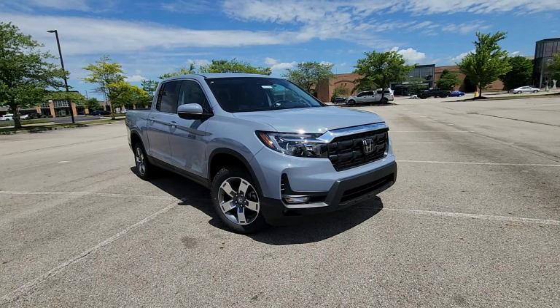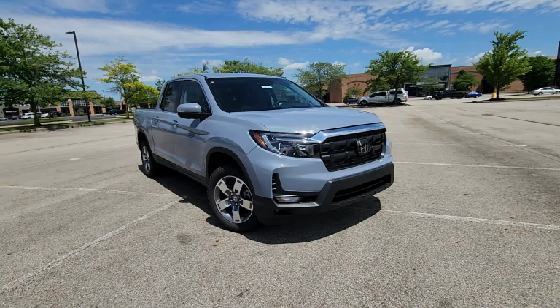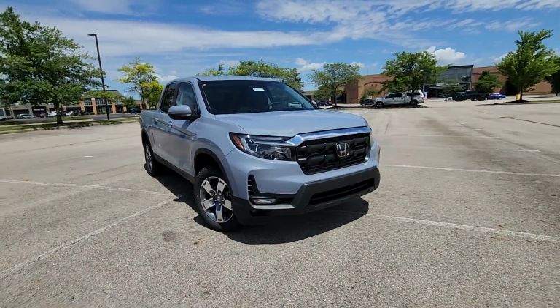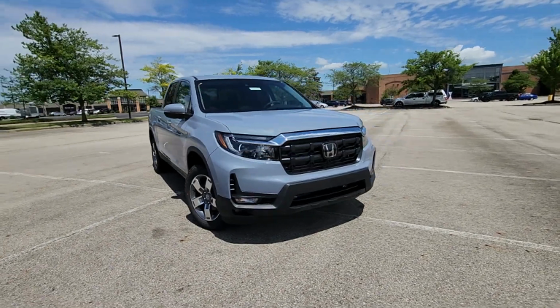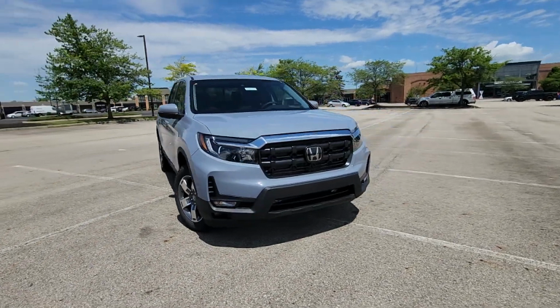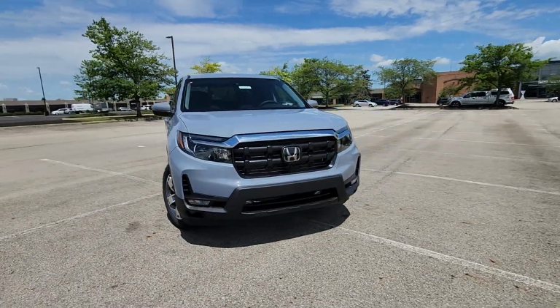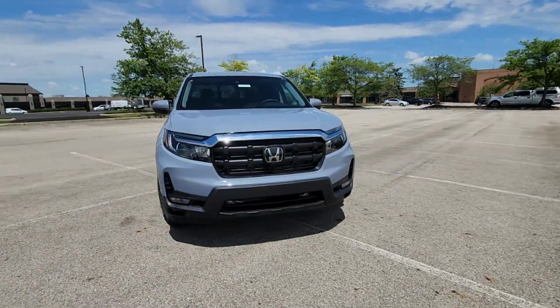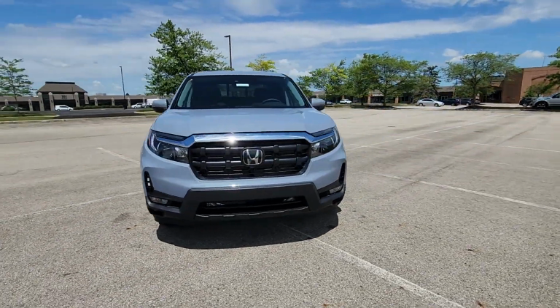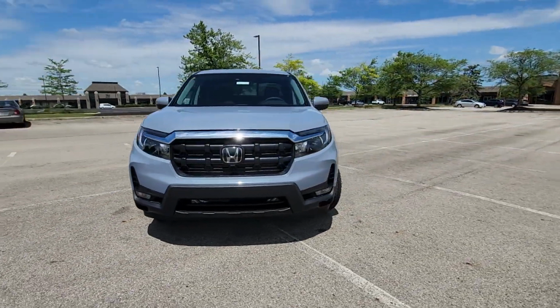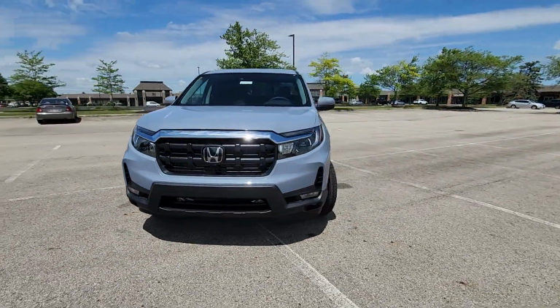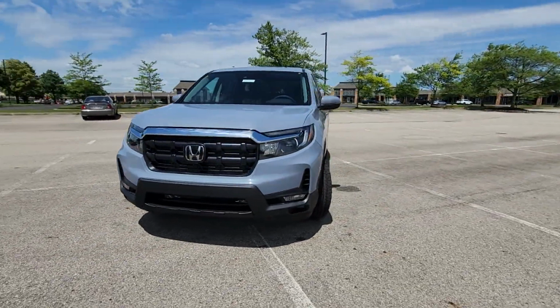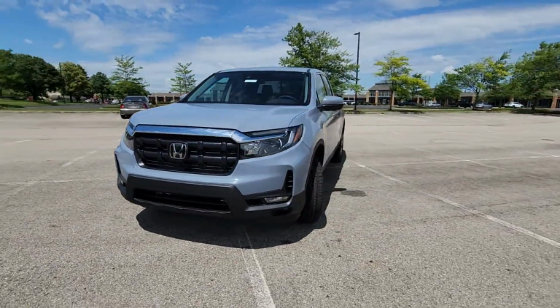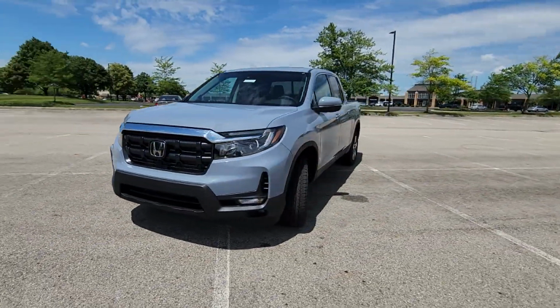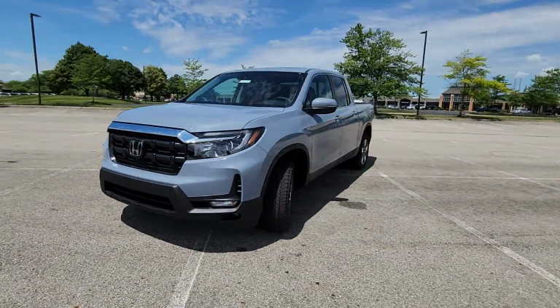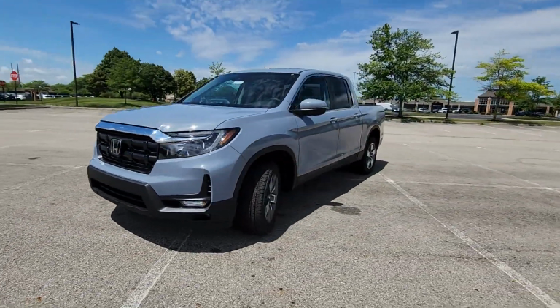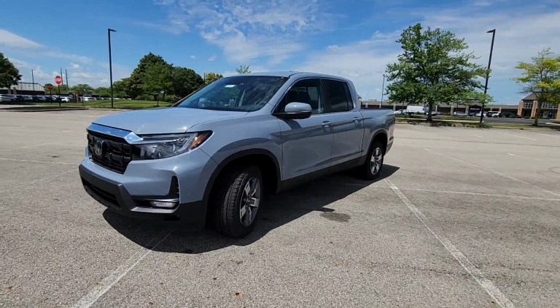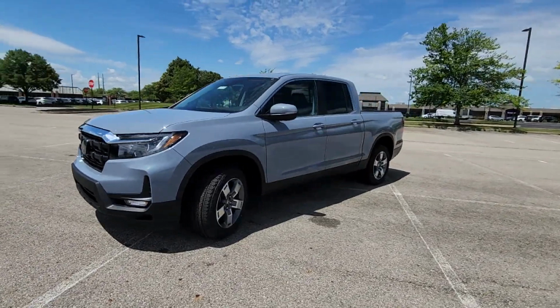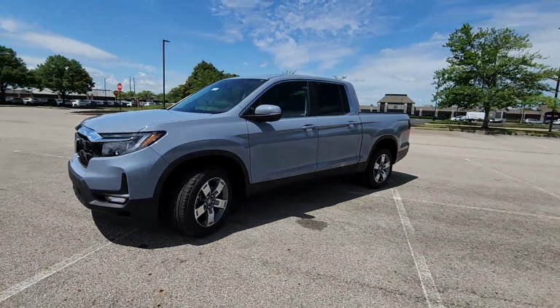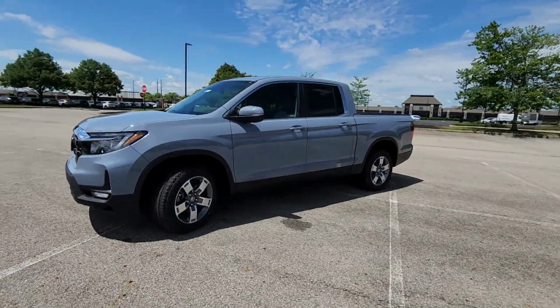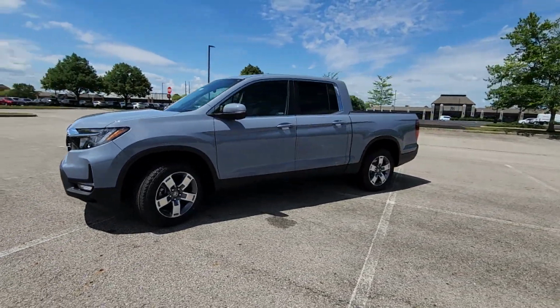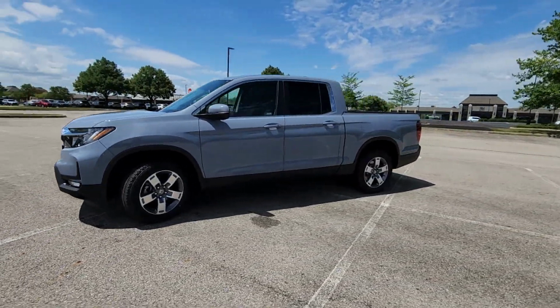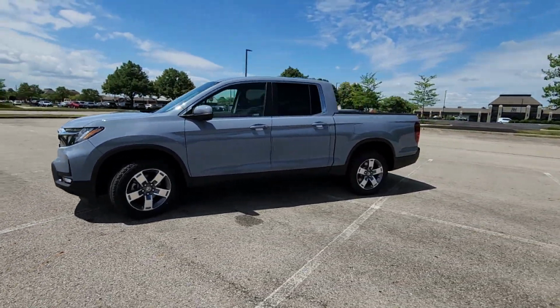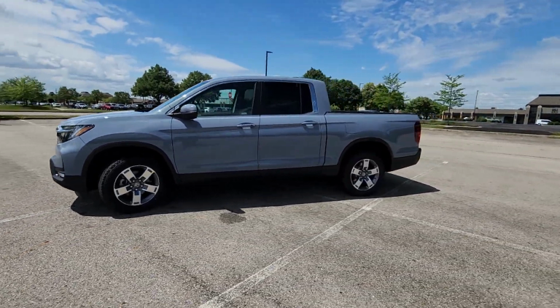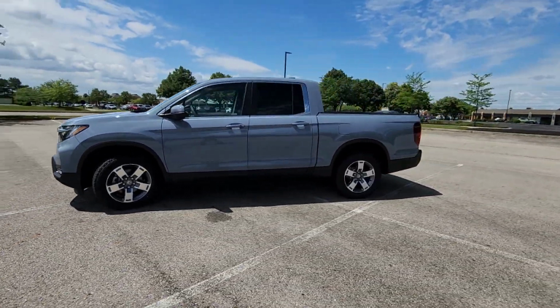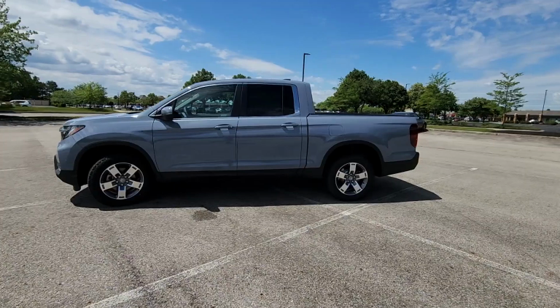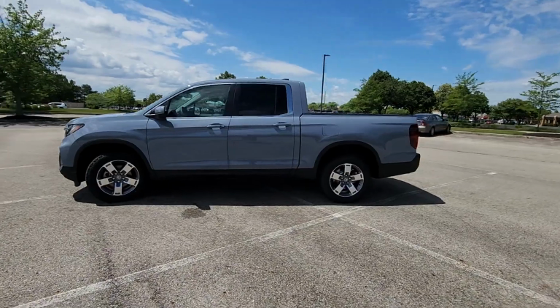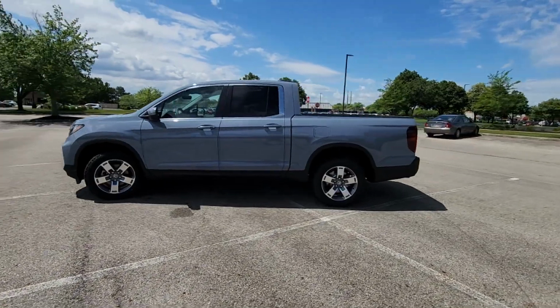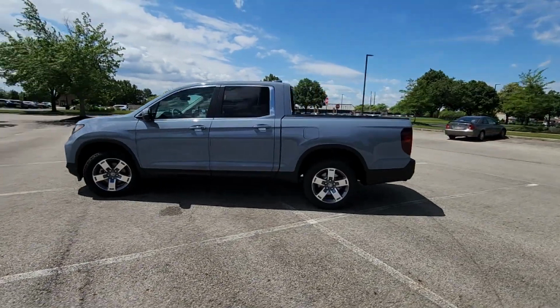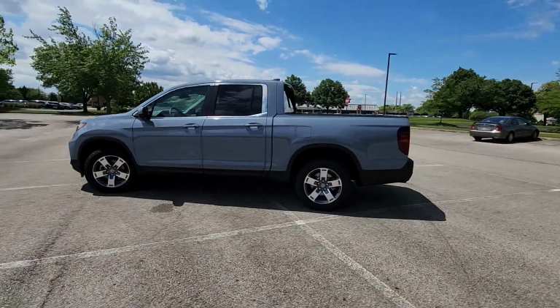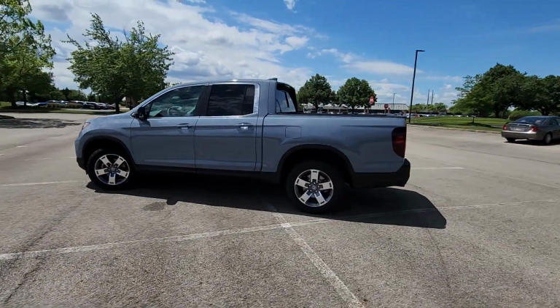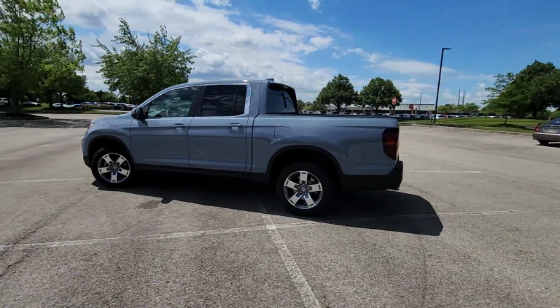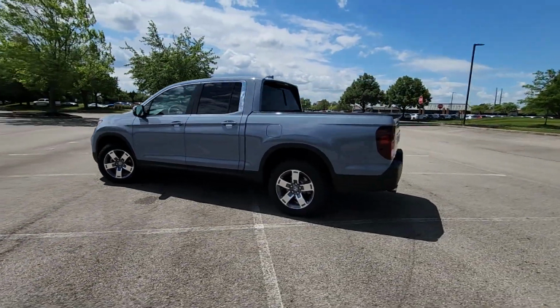2024 Honda Ridgeline. This pickup truck offers two full rows of seating for premium comfort. It's equipped with a full package of convenience and efficiency,